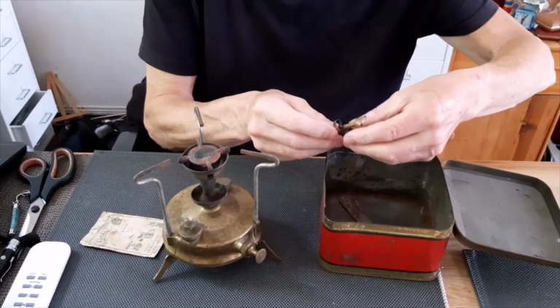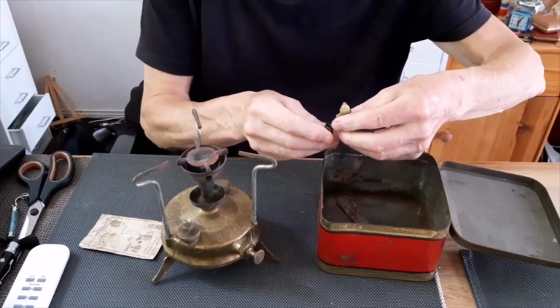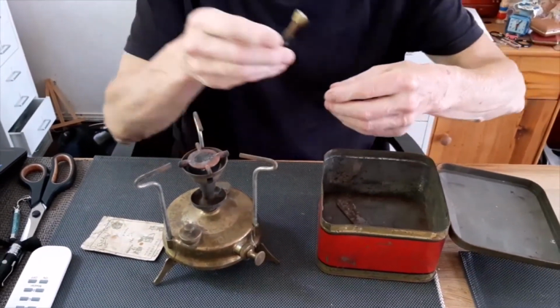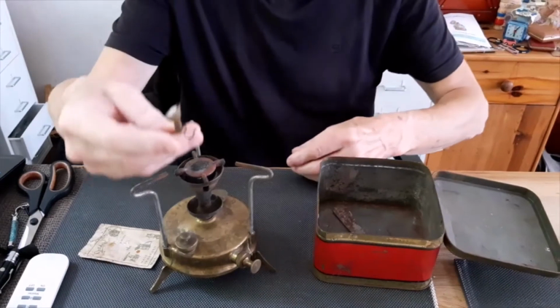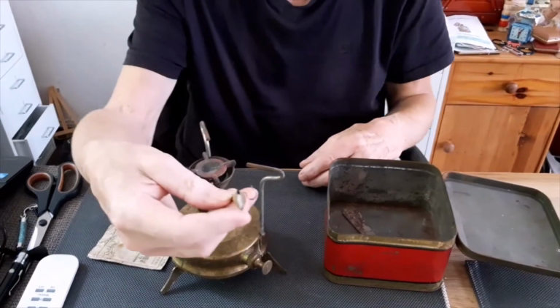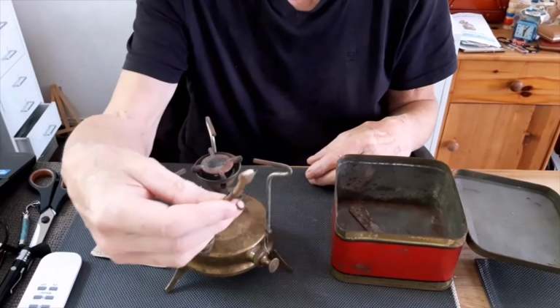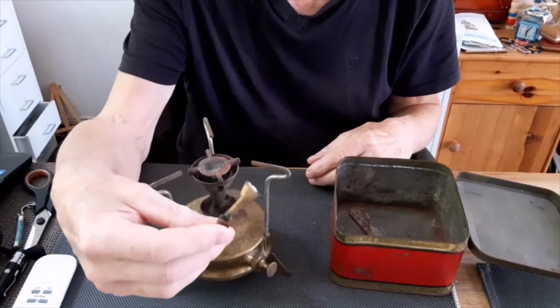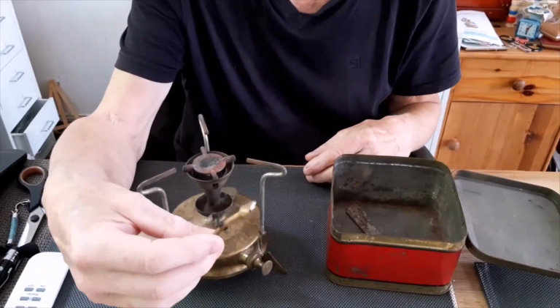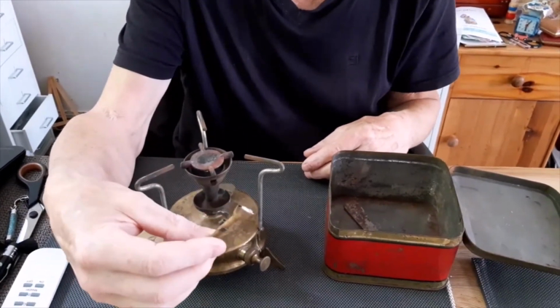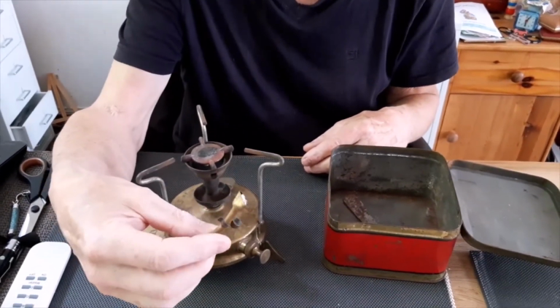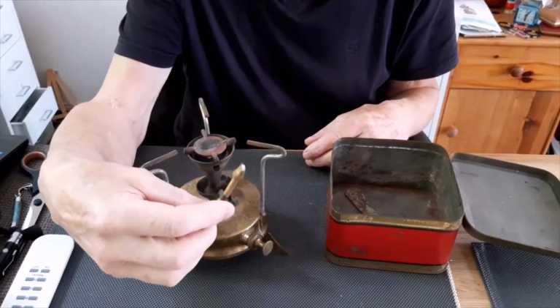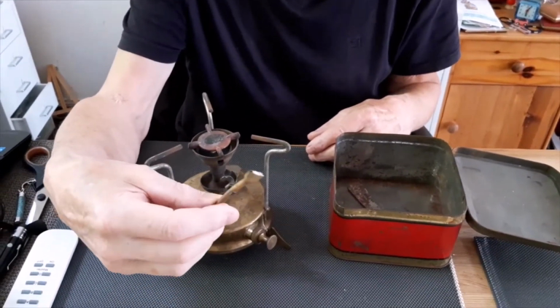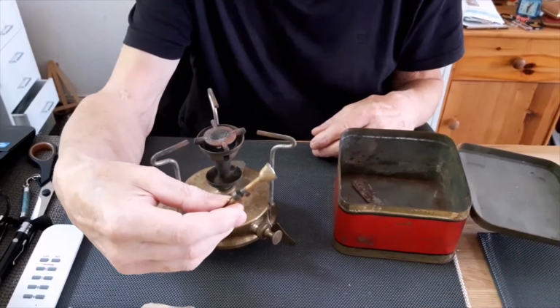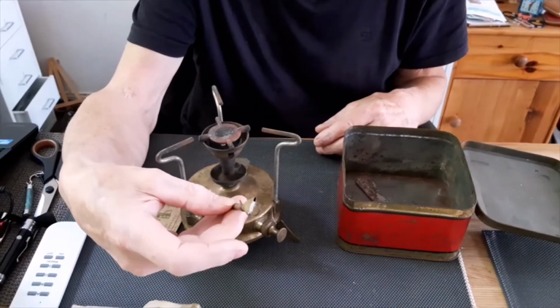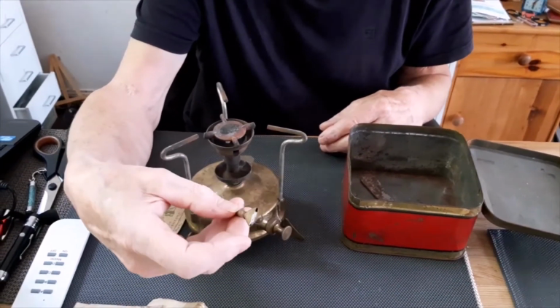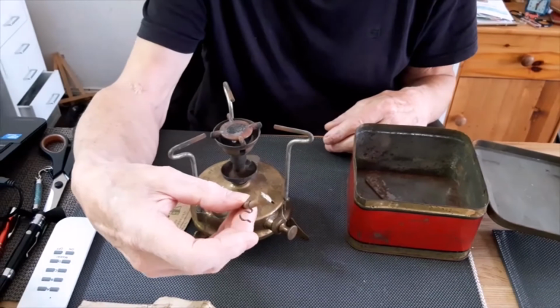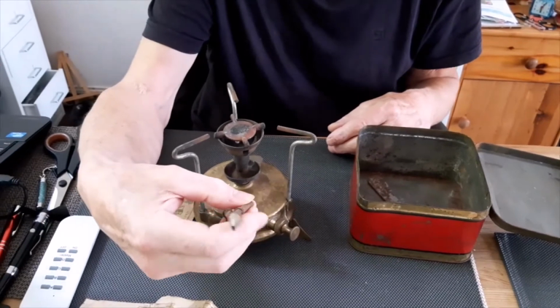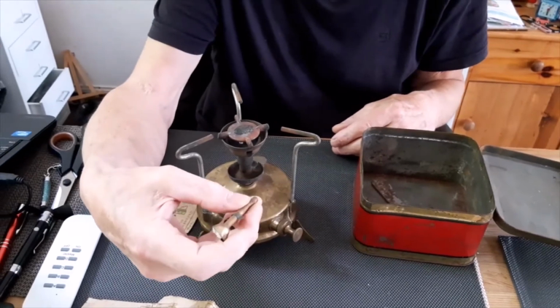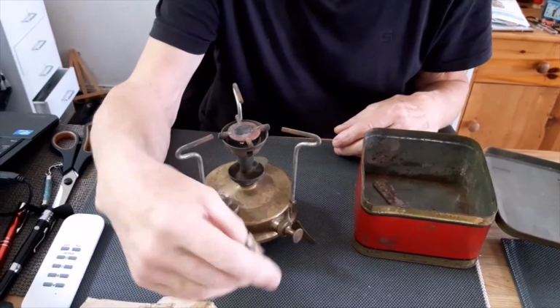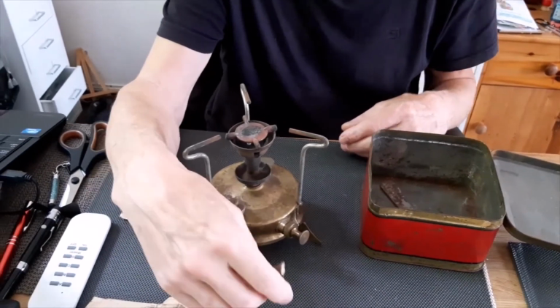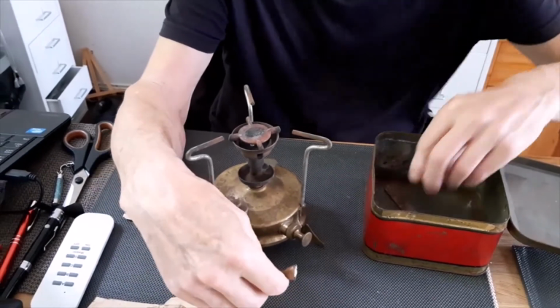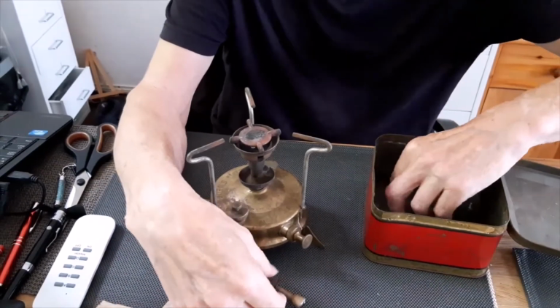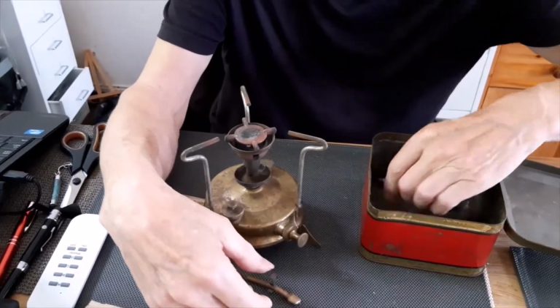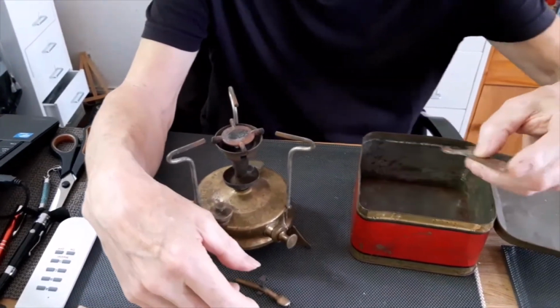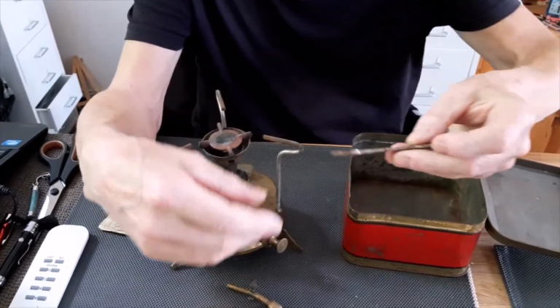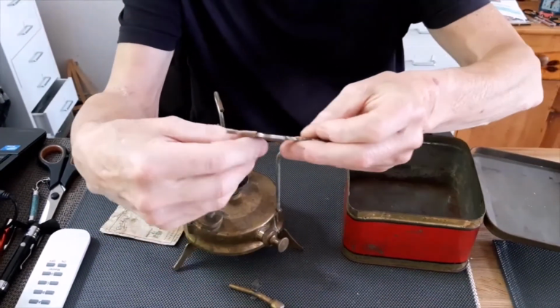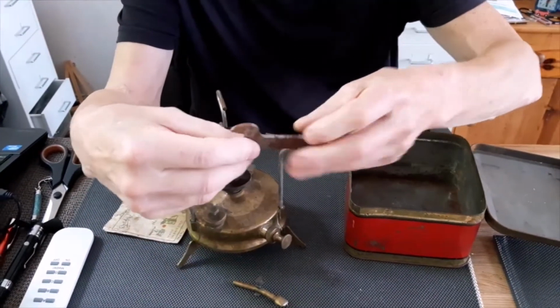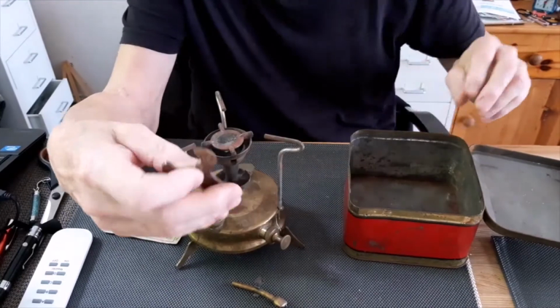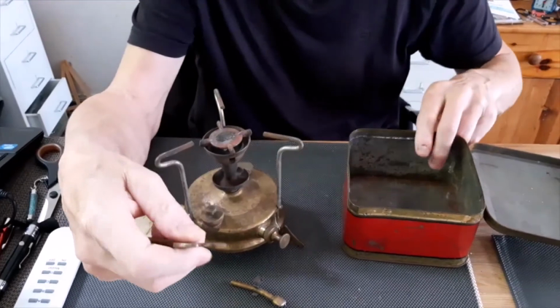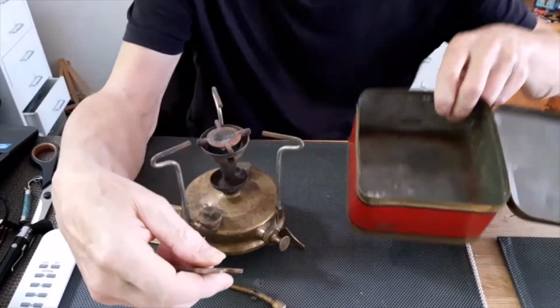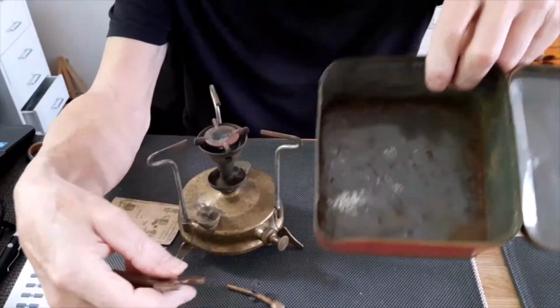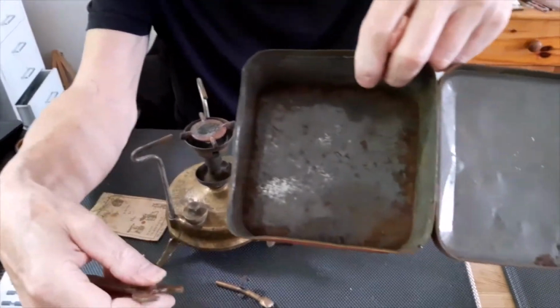I don't know what this is. This is not from this burner — I know that for sure. And of course, tools. And an empty box.